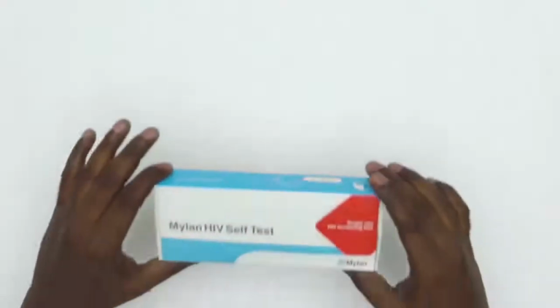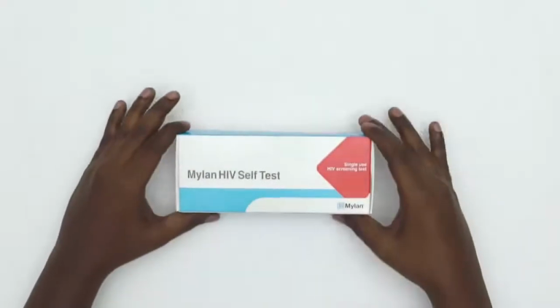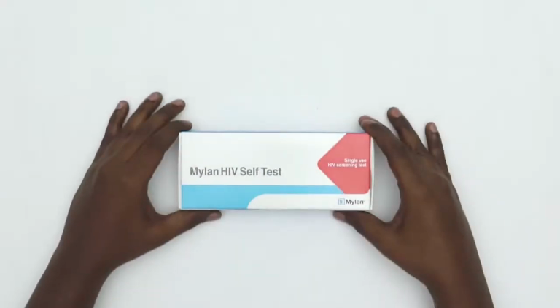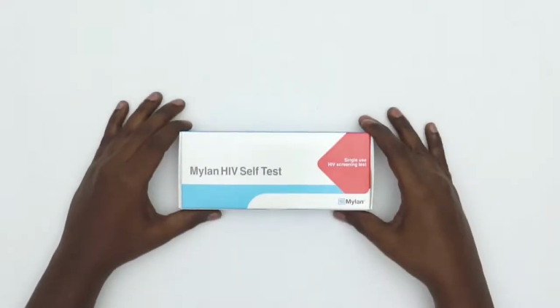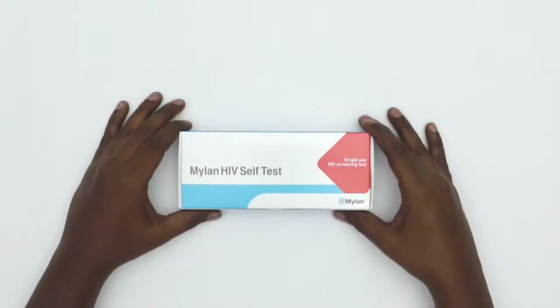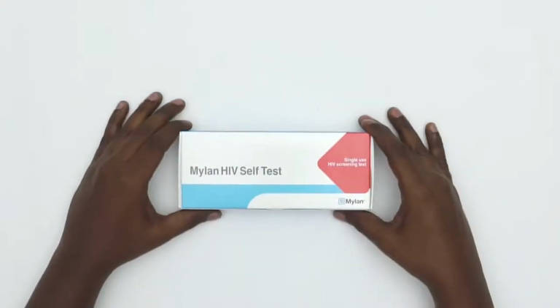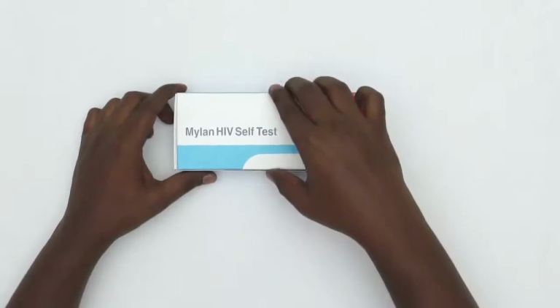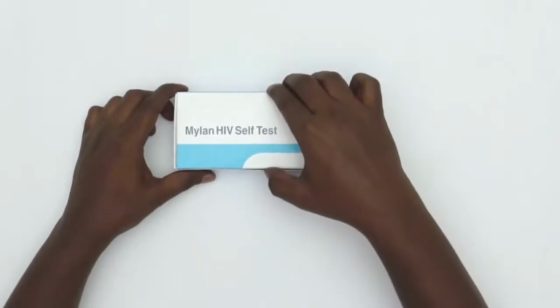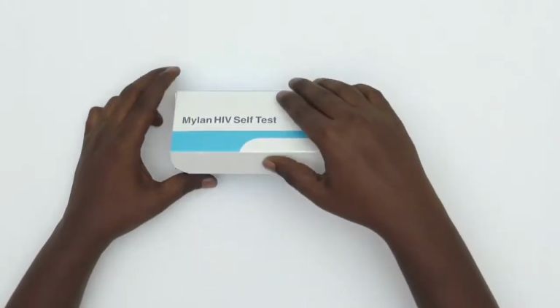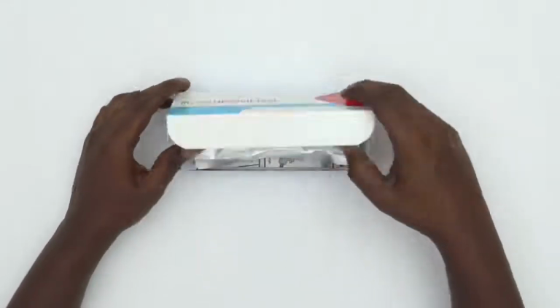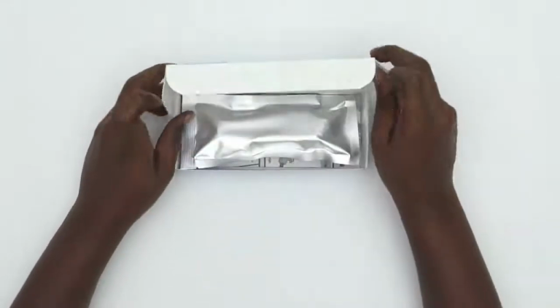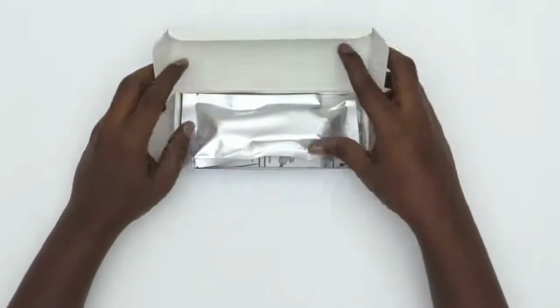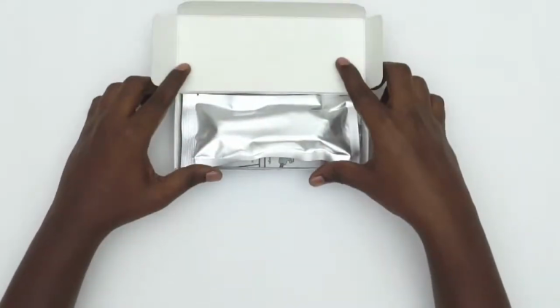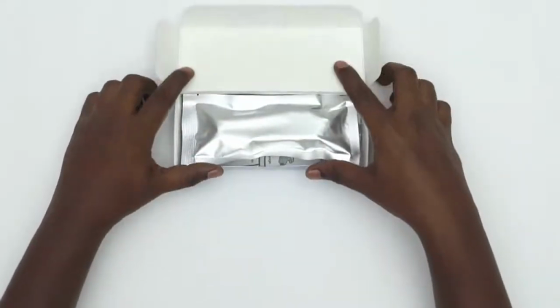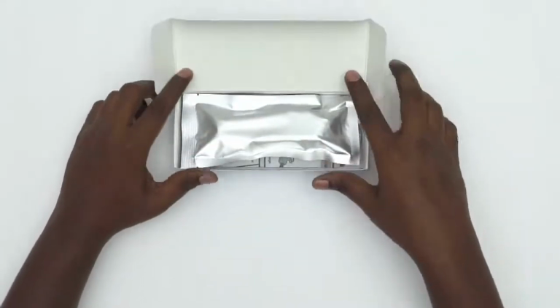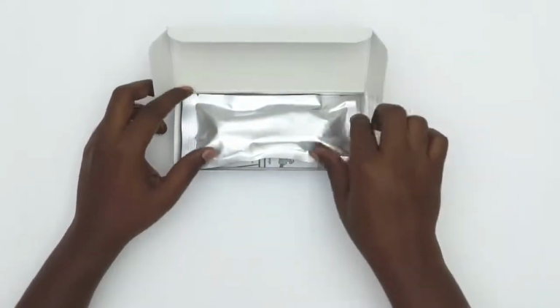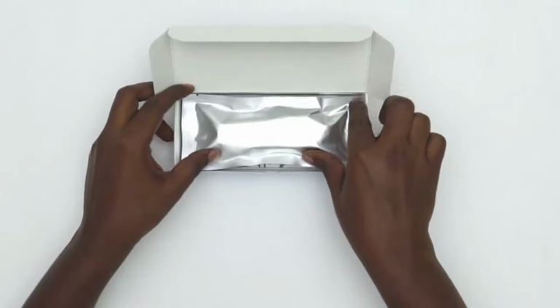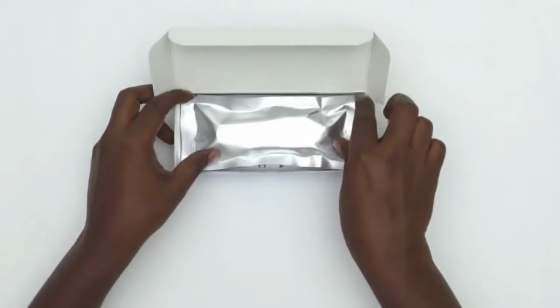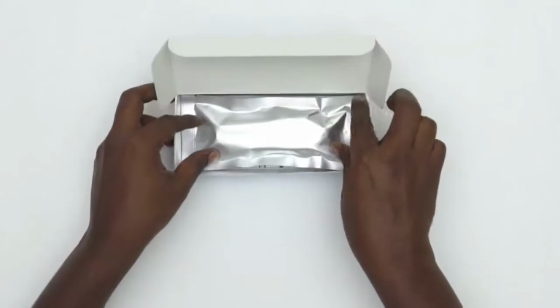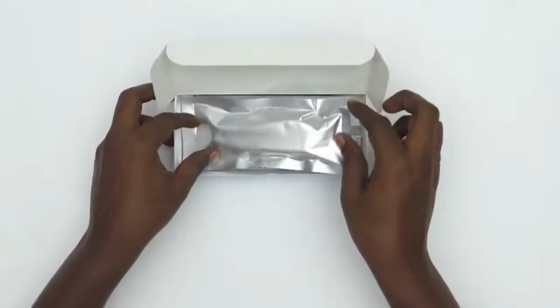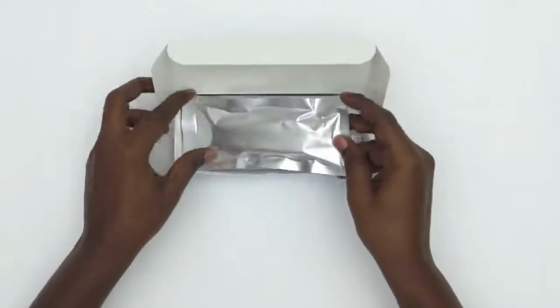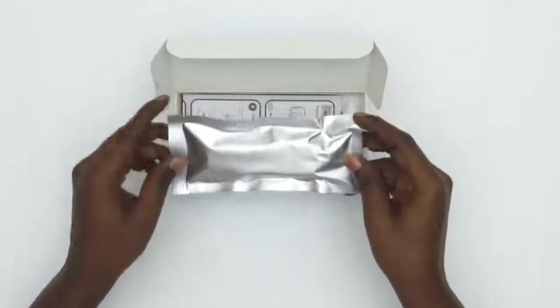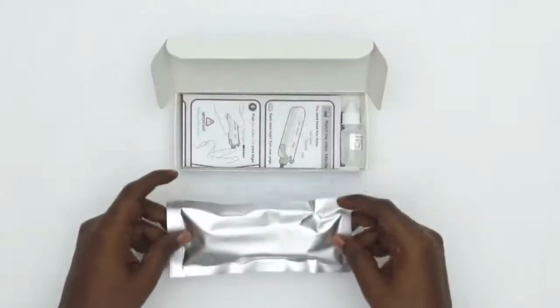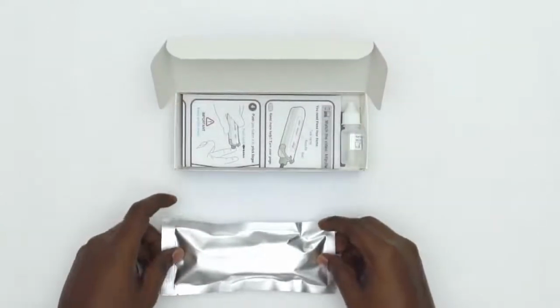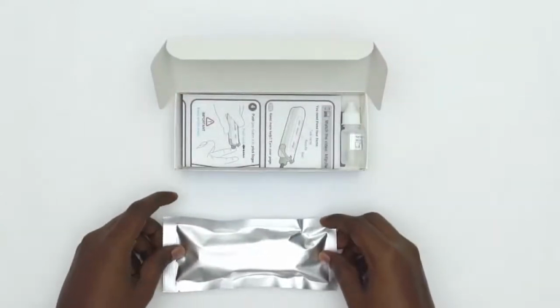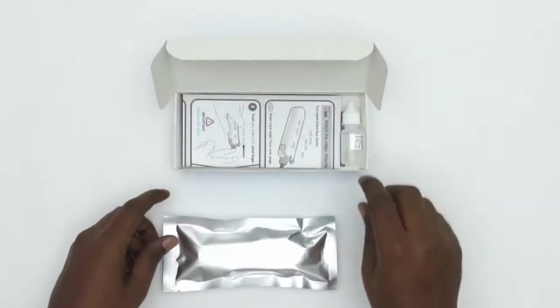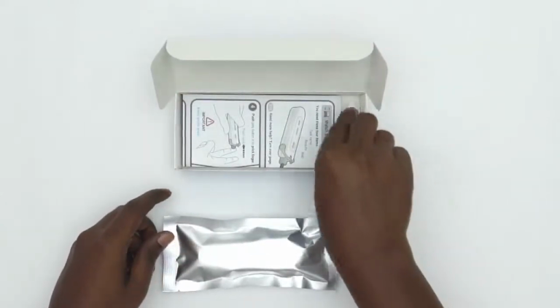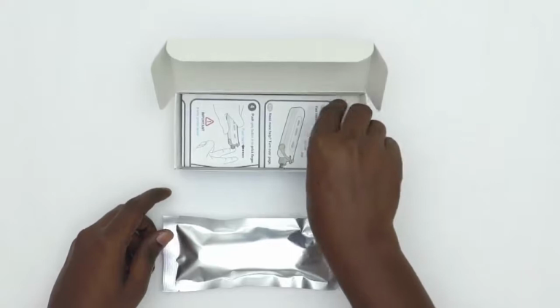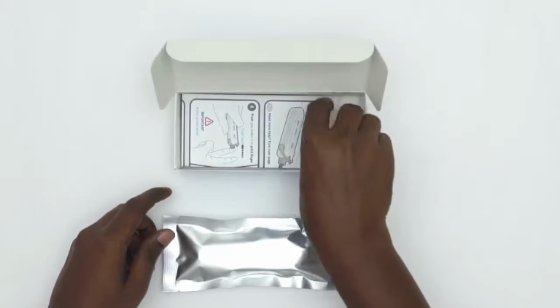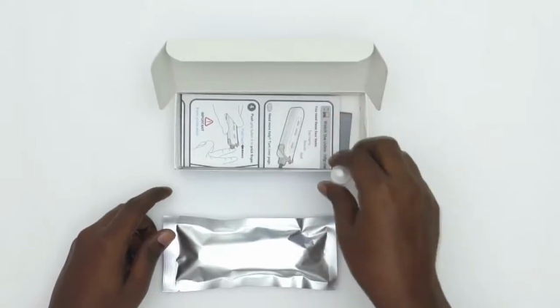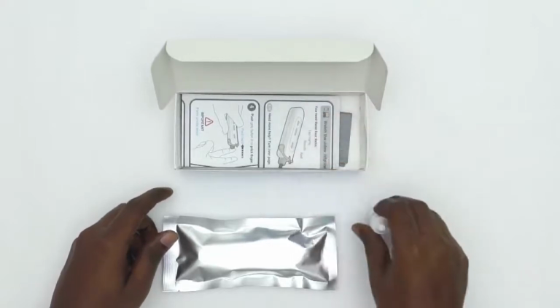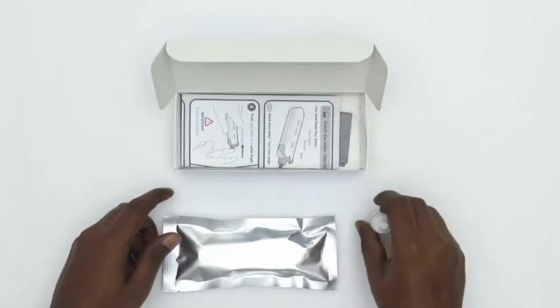As soon as you open your HIV self-test, you will find a foil pouch containing the self-test, a bottle of test fluid, instructions, and a plastic waste bag for discreet disposal.